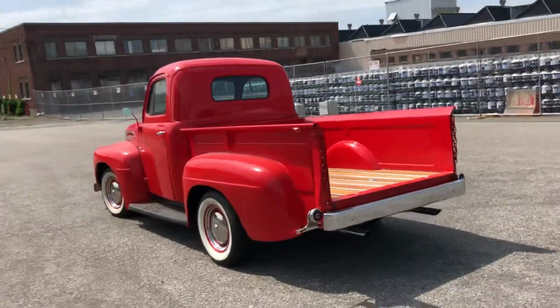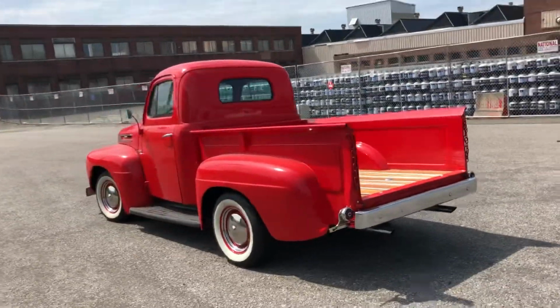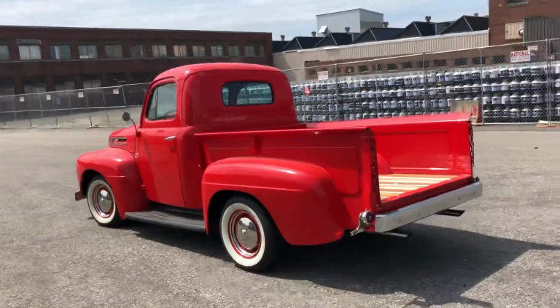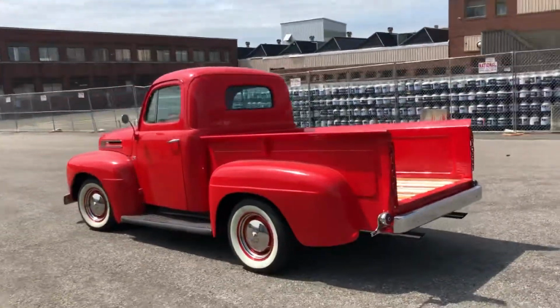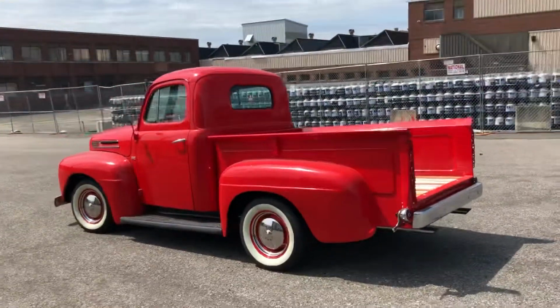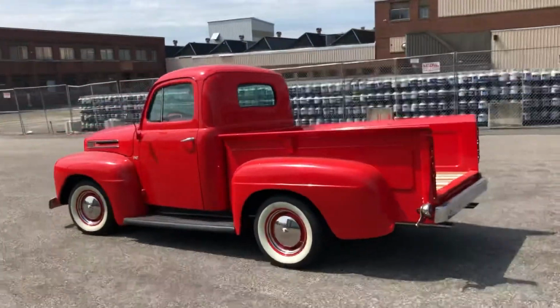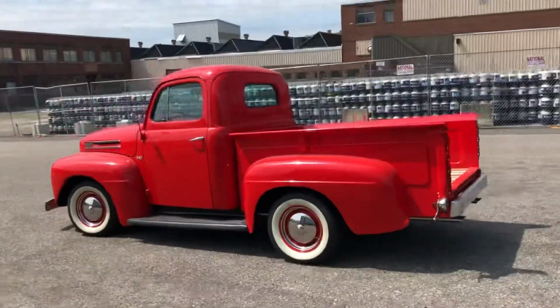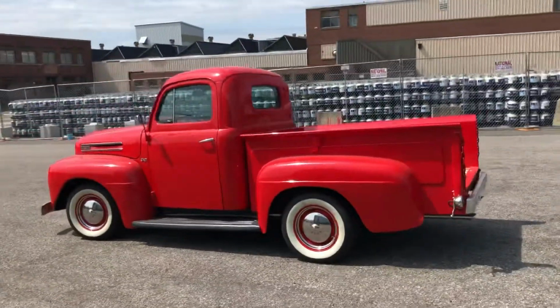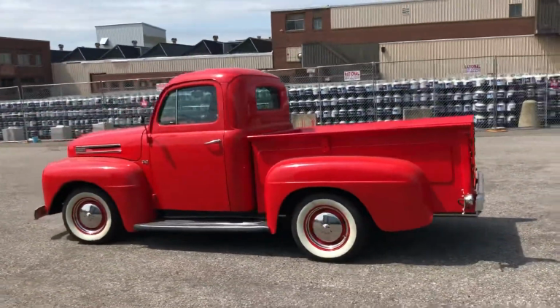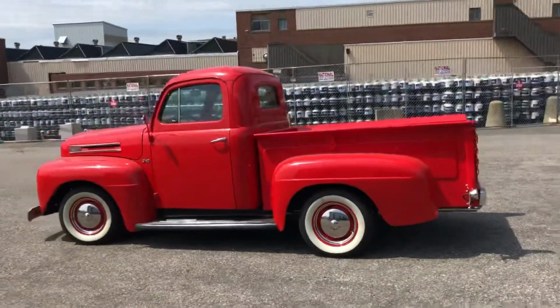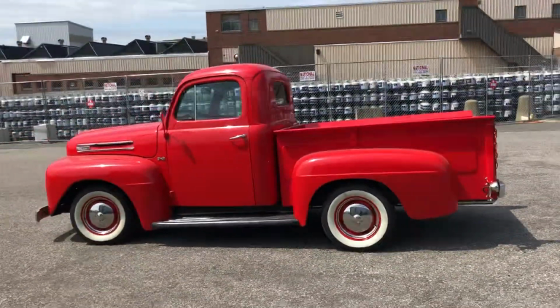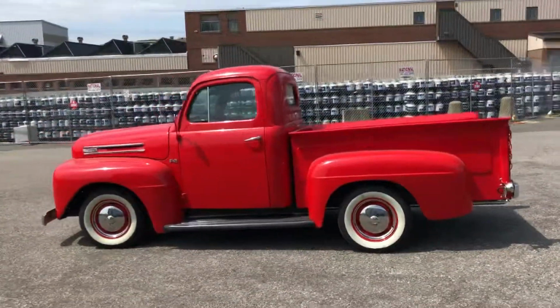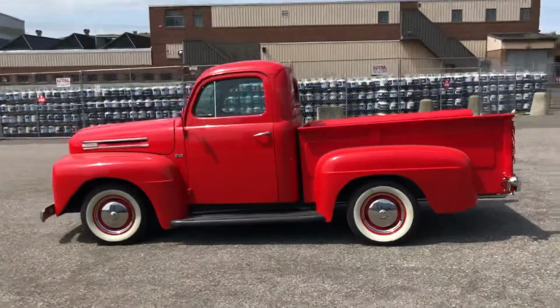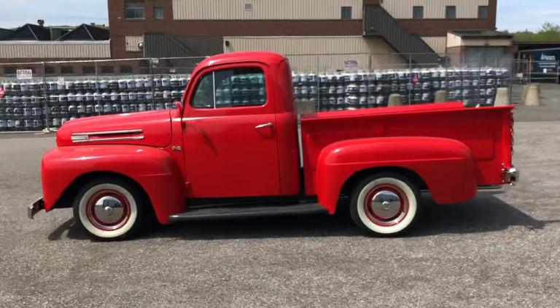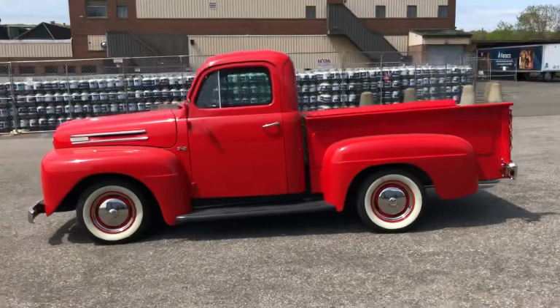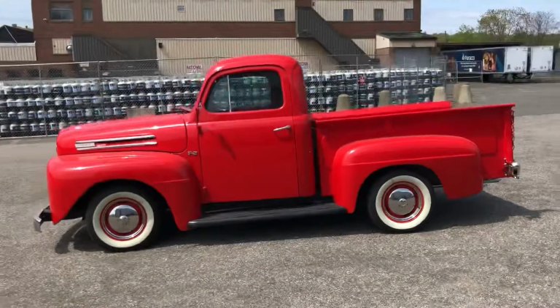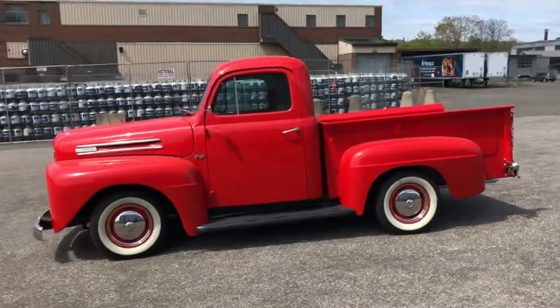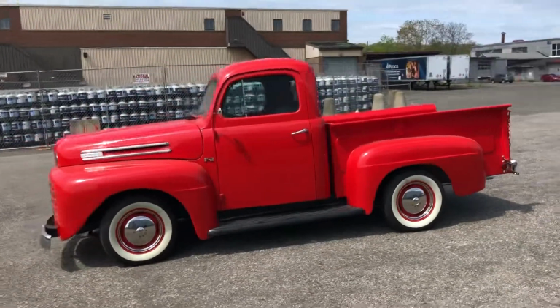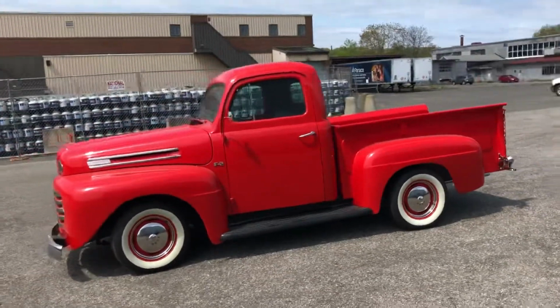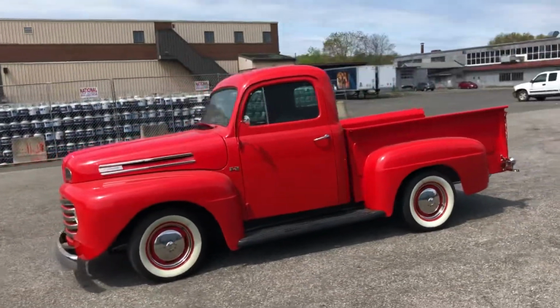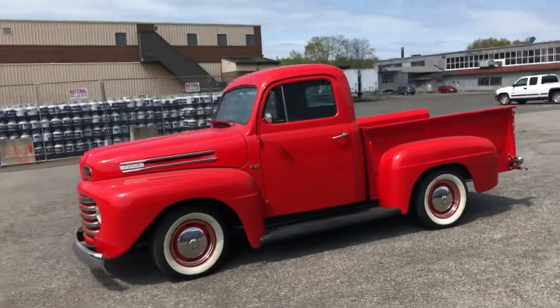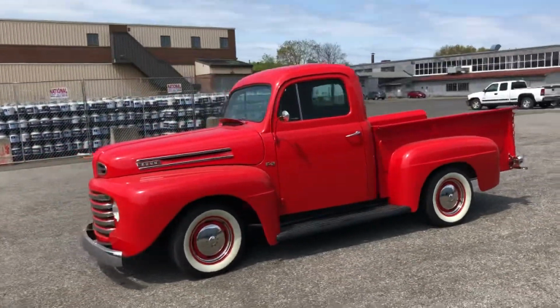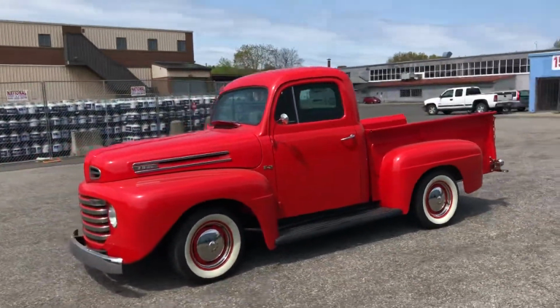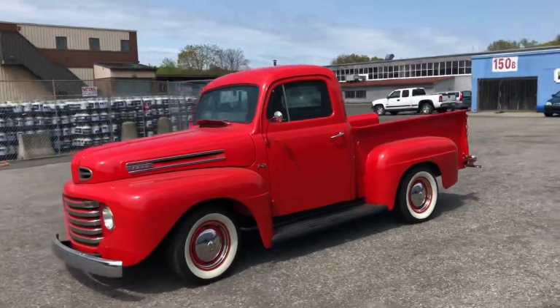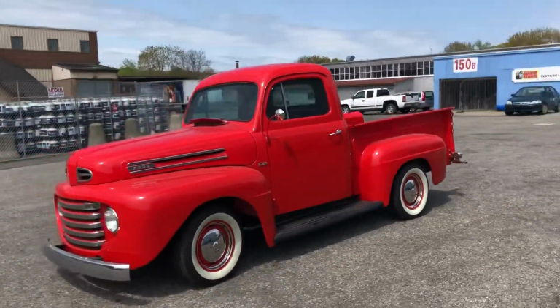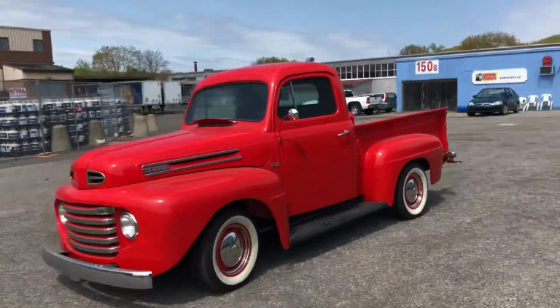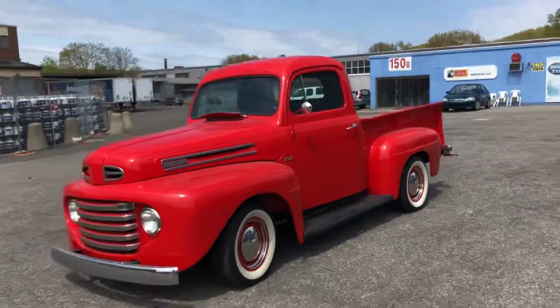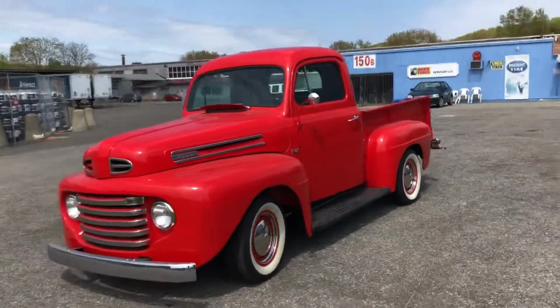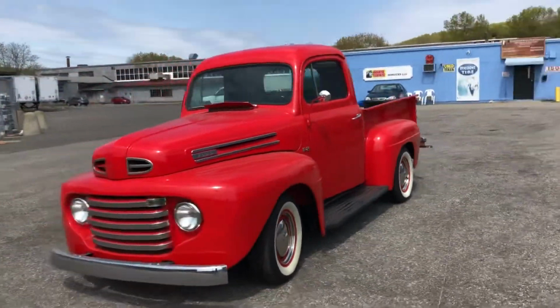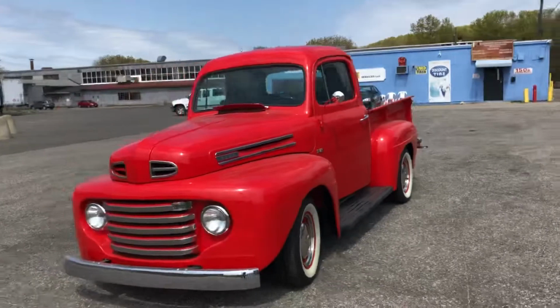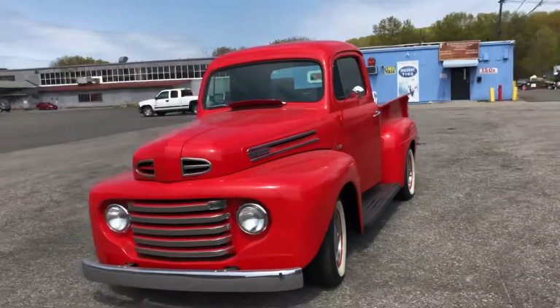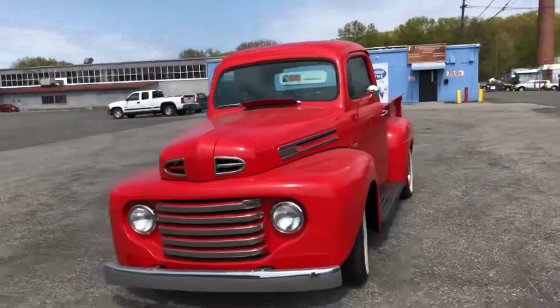She's a little dusty from sitting in this storage facility, but nothing a good wash and a coat of wax won't take care of. Yet it still looks good how it's sitting regardless.